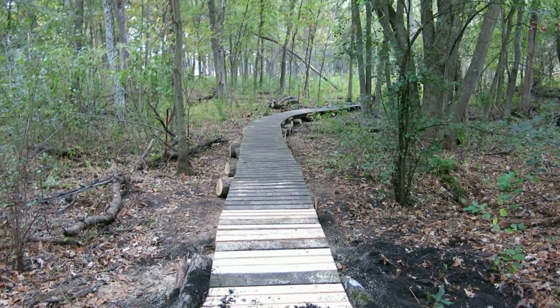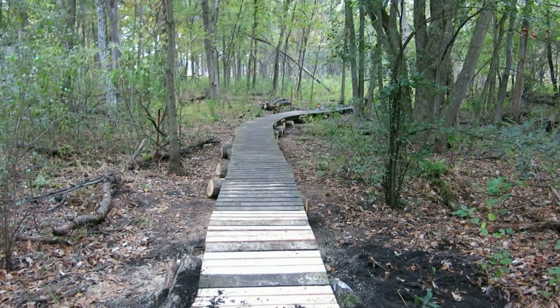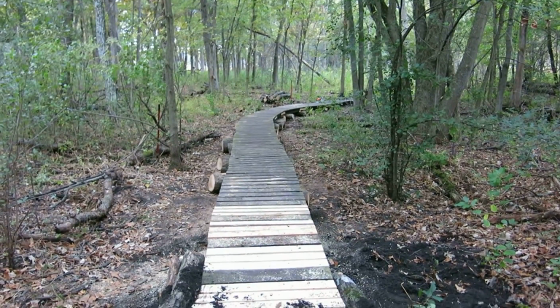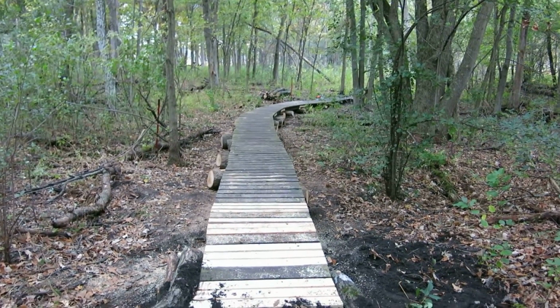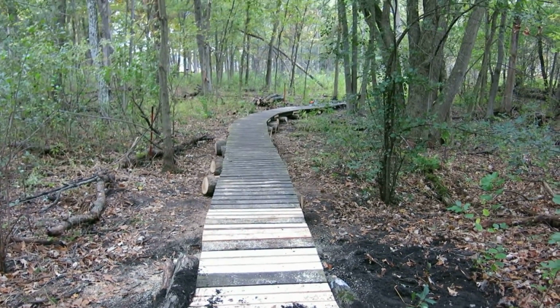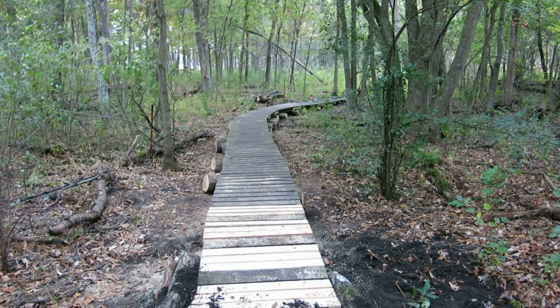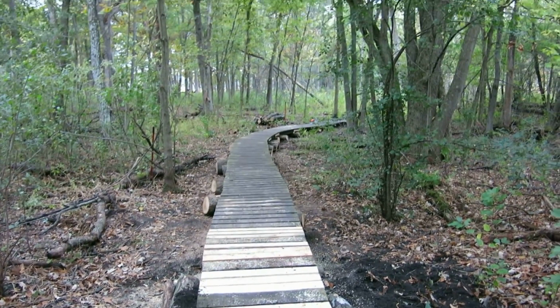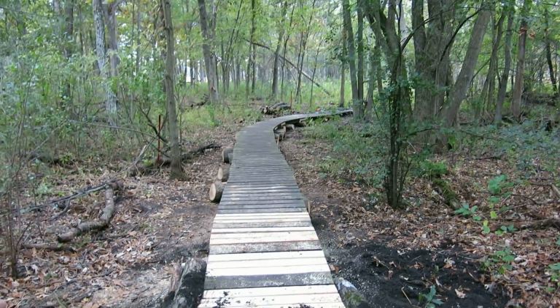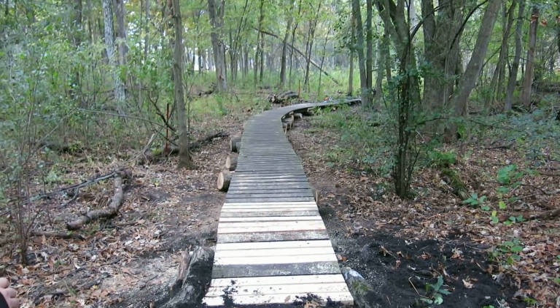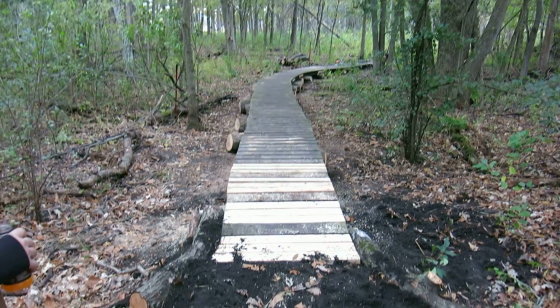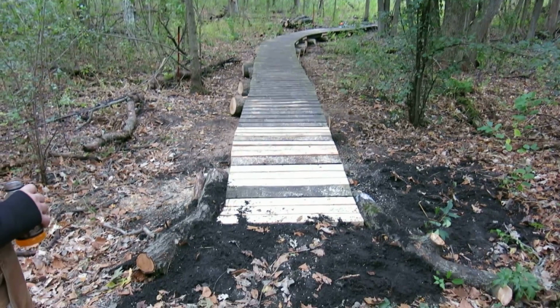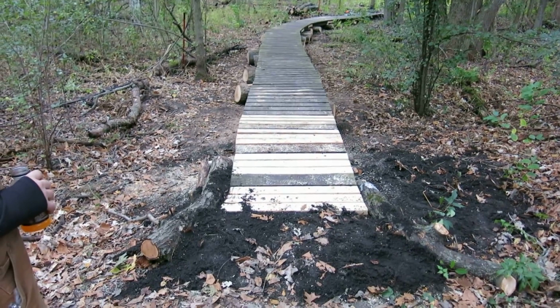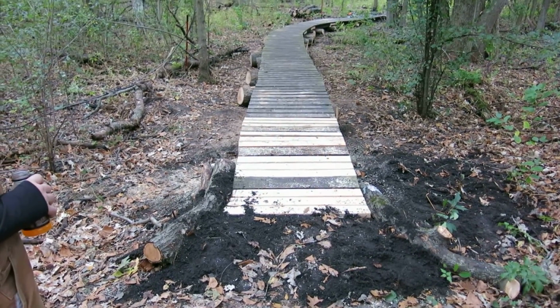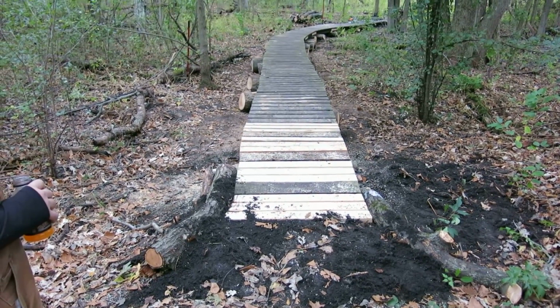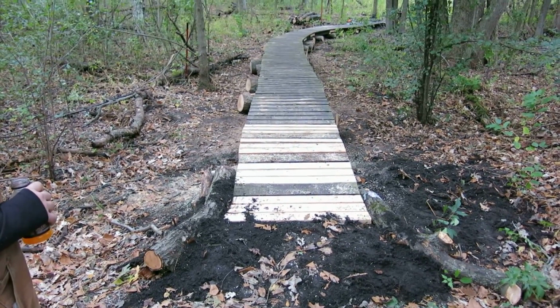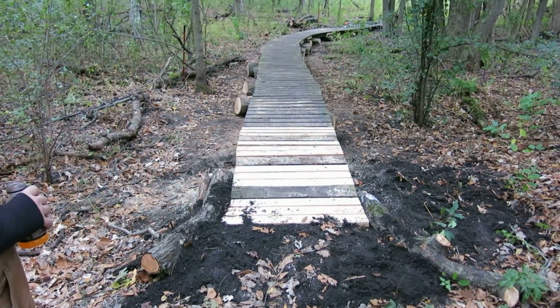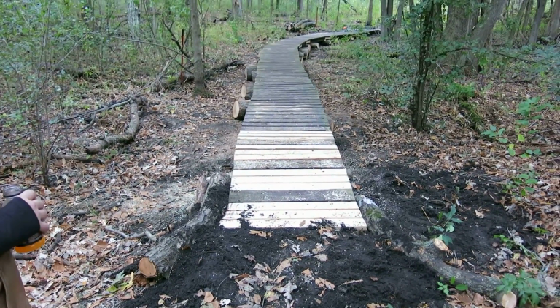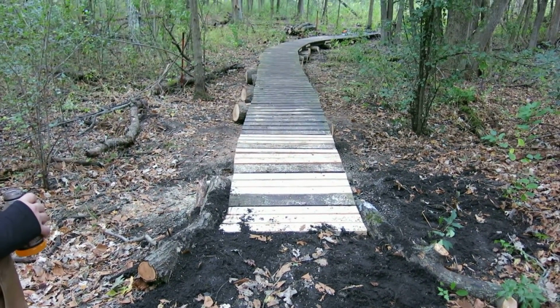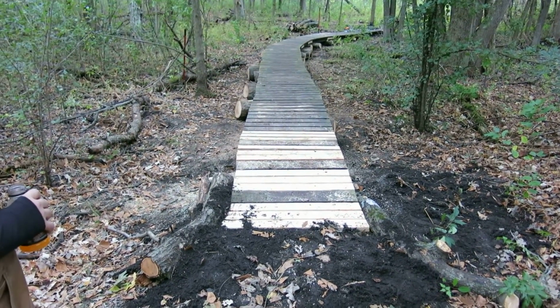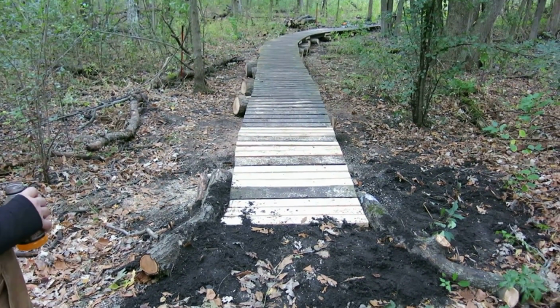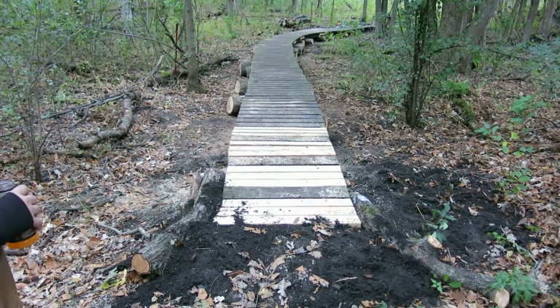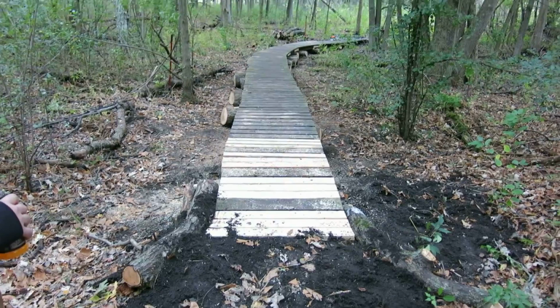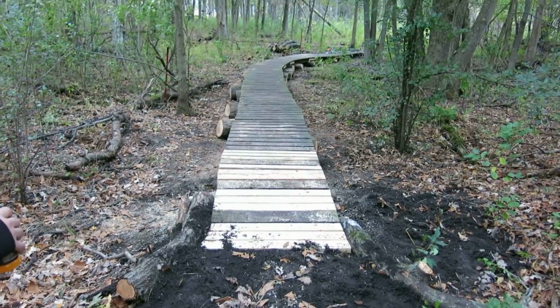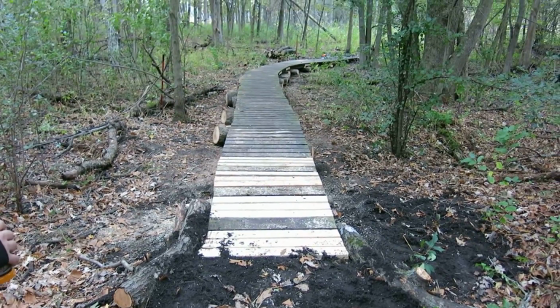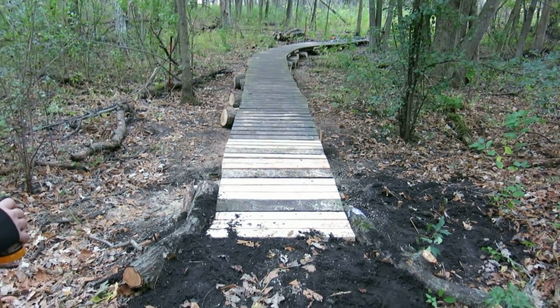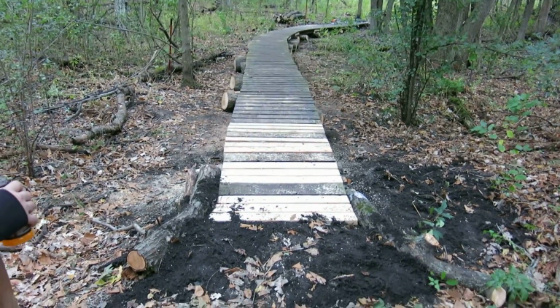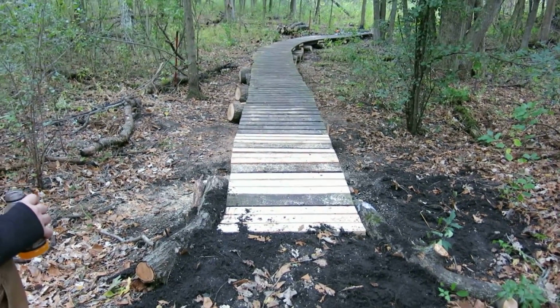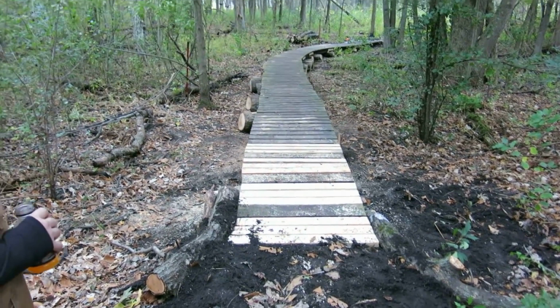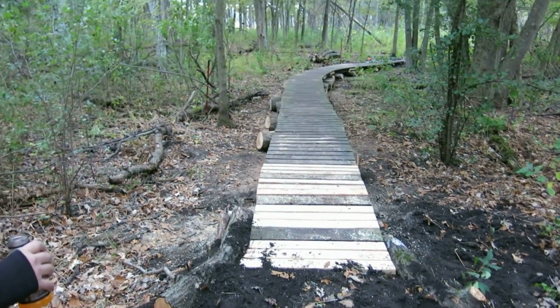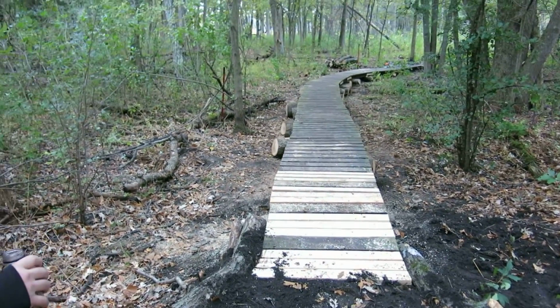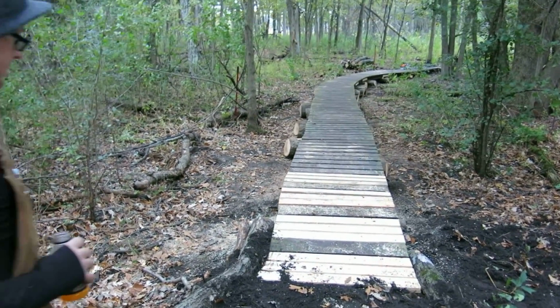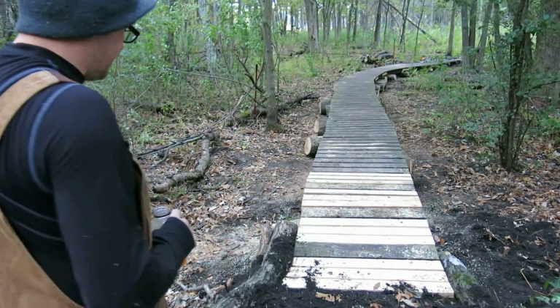Hello, it's Sunday late afternoon and I'm on the east end of Buckthorn Alley with Ben Johnson, and we just finished raising up this deck. Ben, why don't you go ahead and describe what we did here.